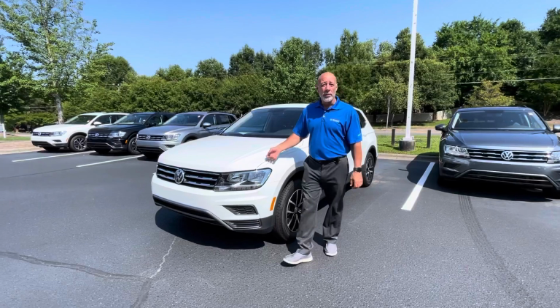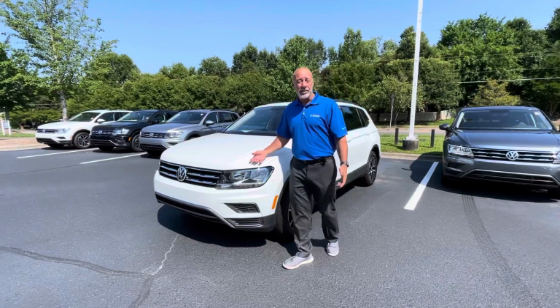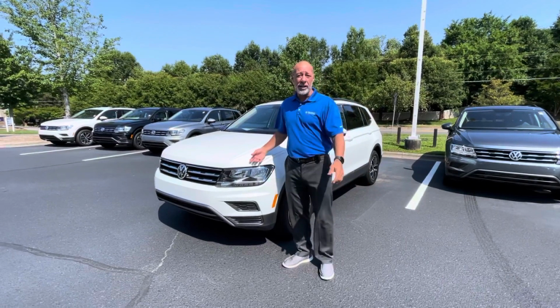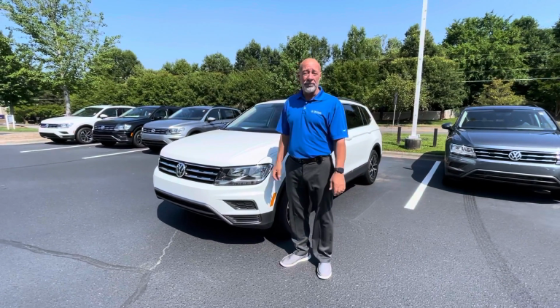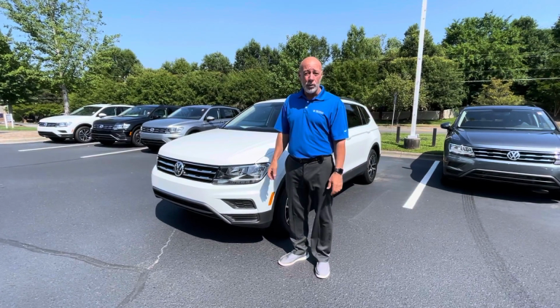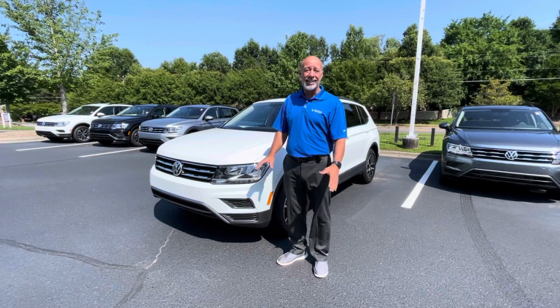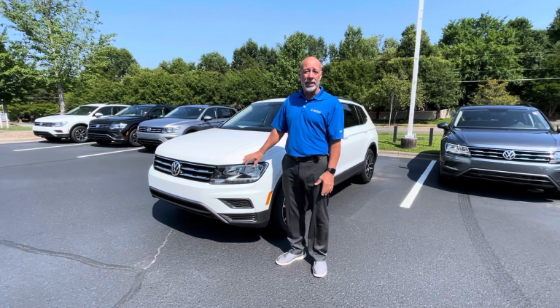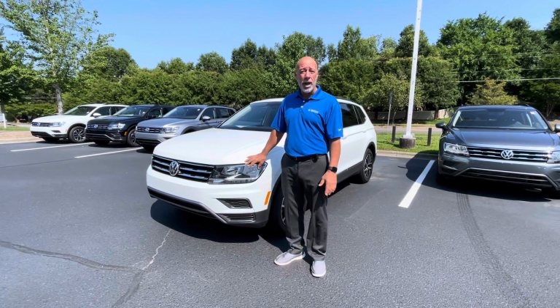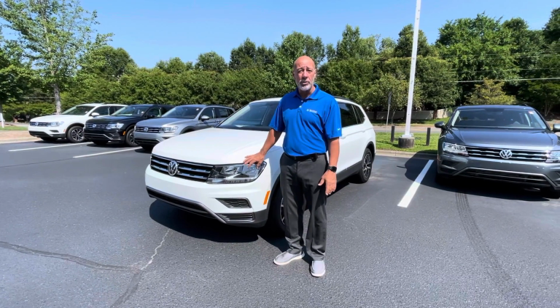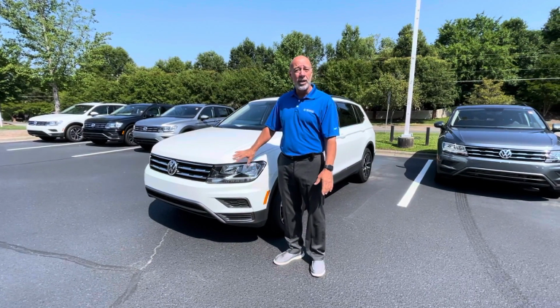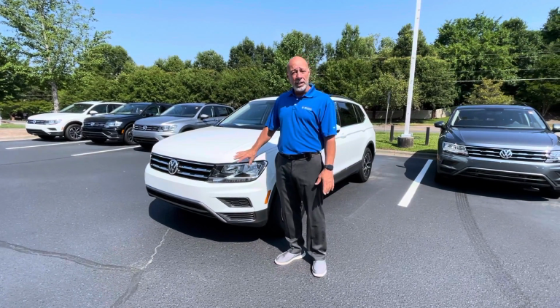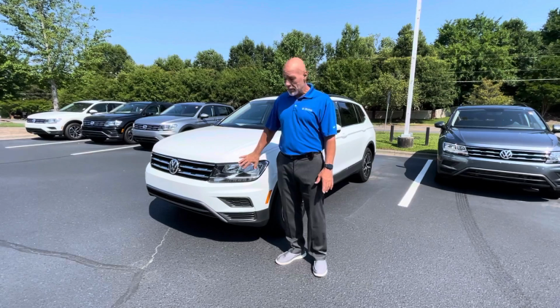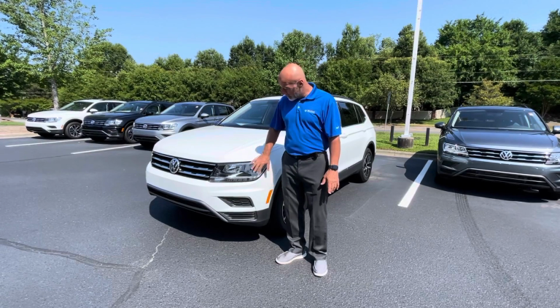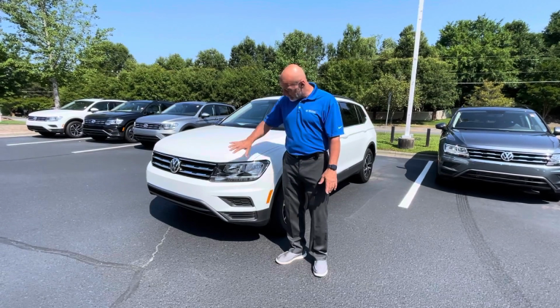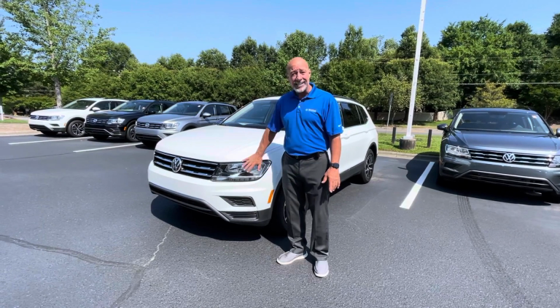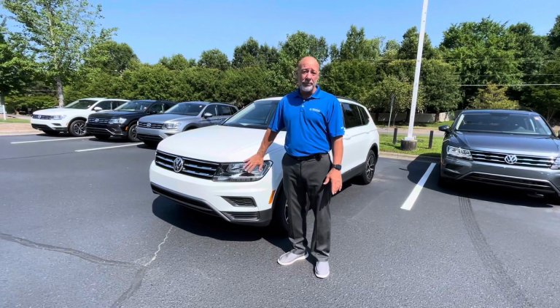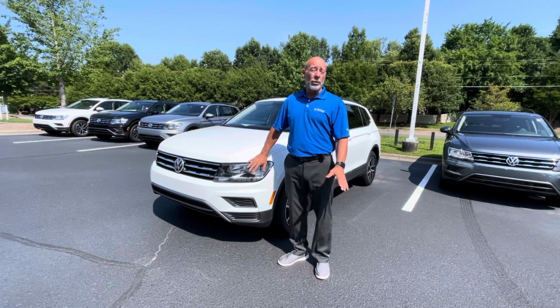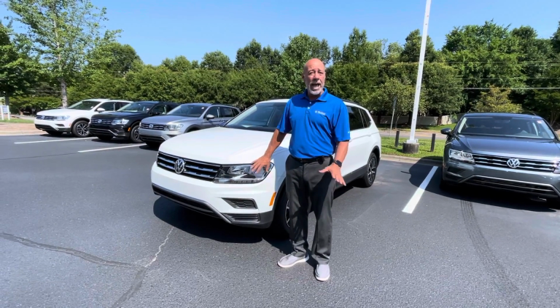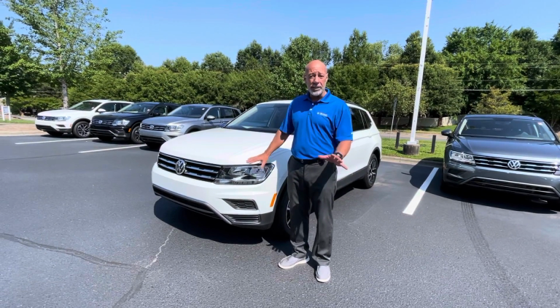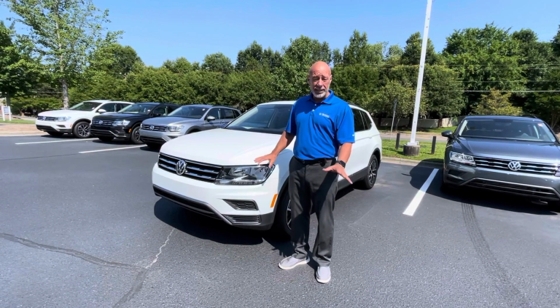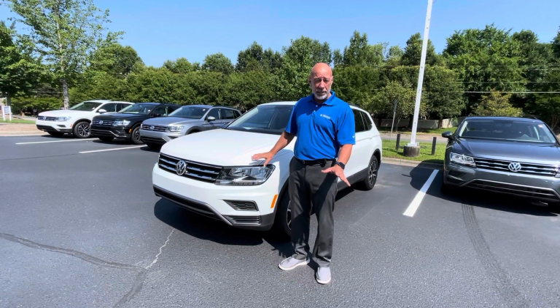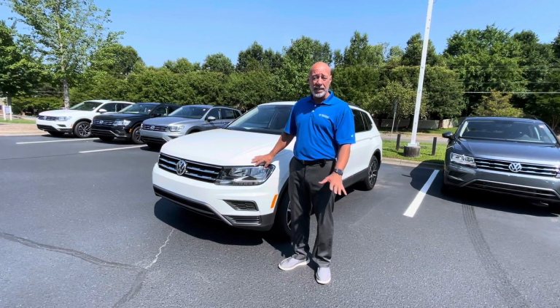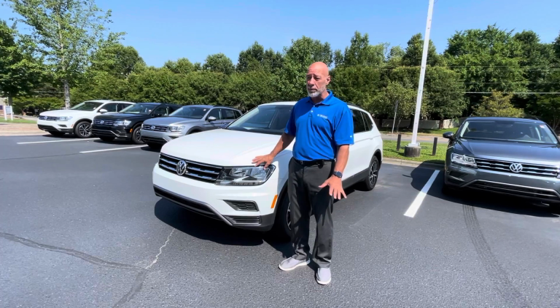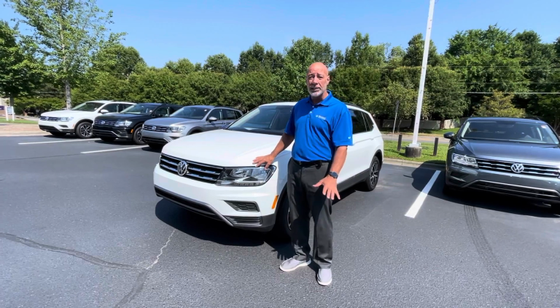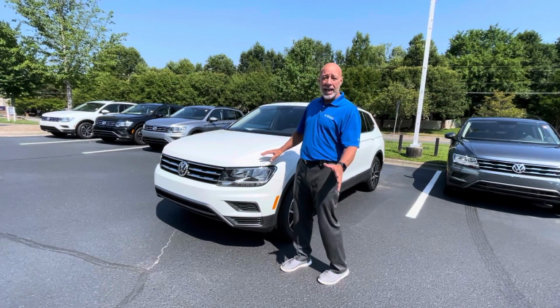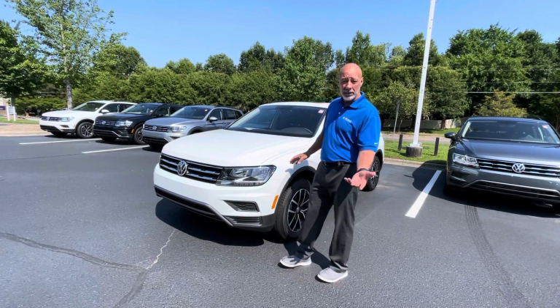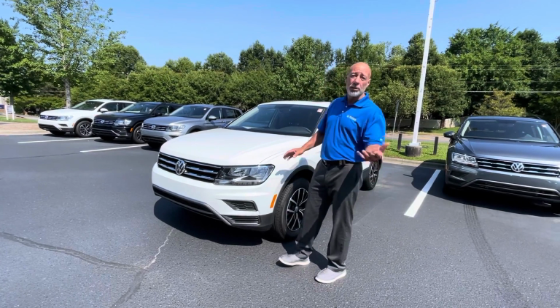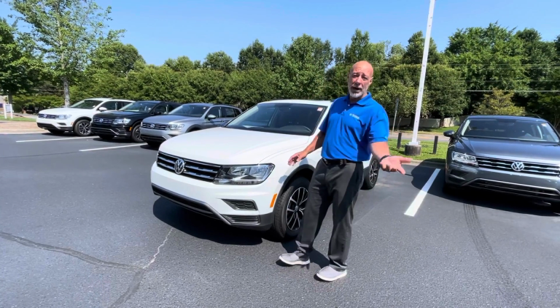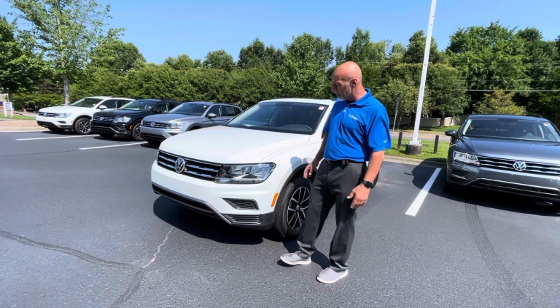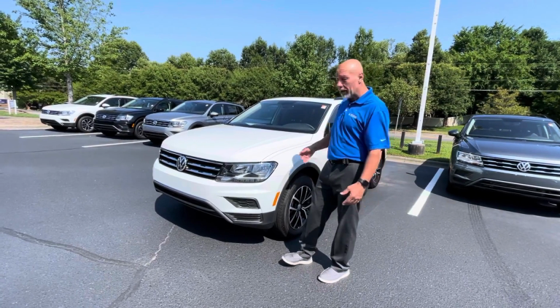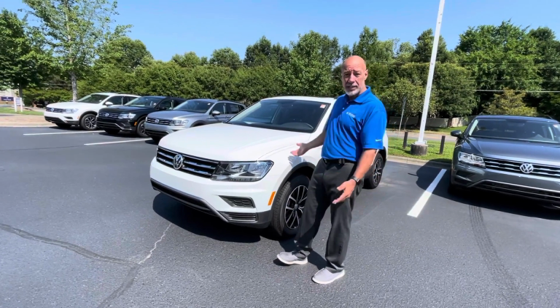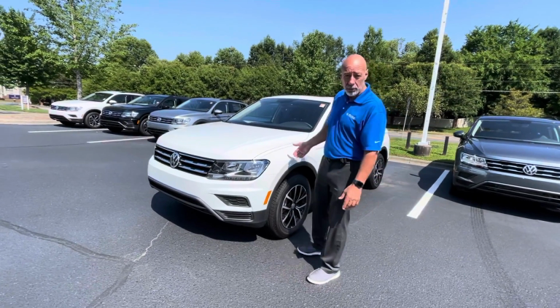Good morning, Brian. This is Craig of Carolina Volkswagen, and this is the video I promised you on the Tiguan. This is an SE. The reason why I chose this particular SE is because it has the leather seats, which you were asking about, and it also has the third row.